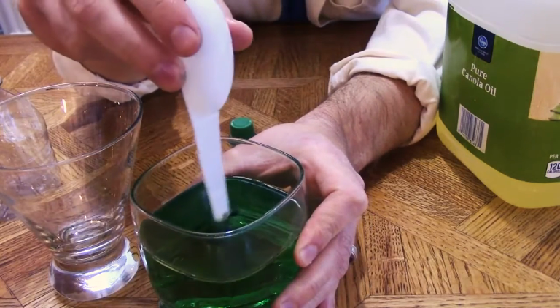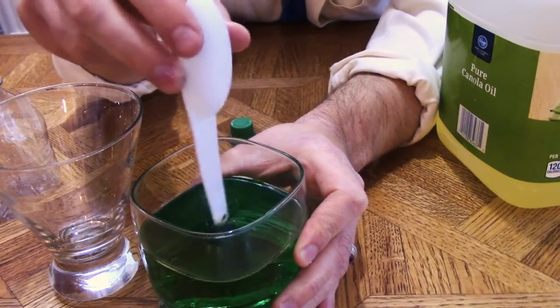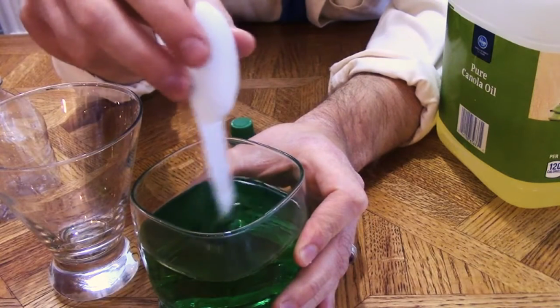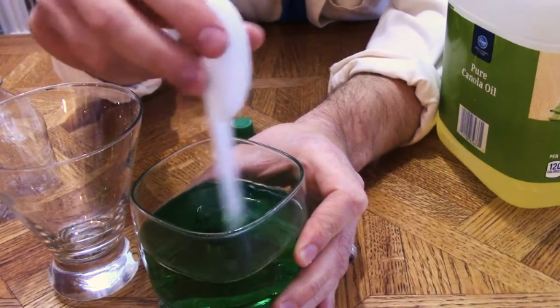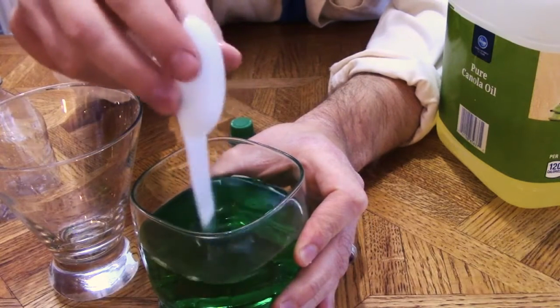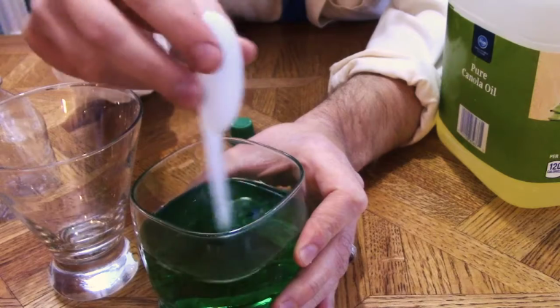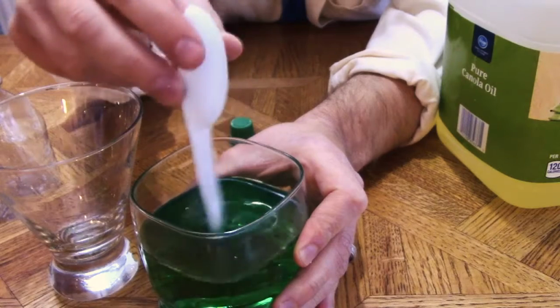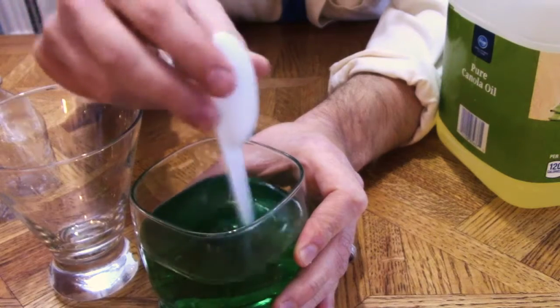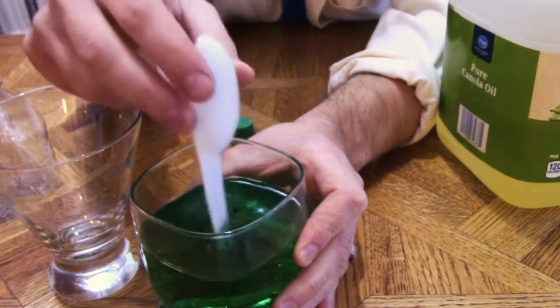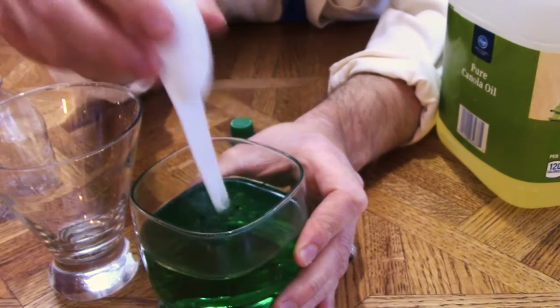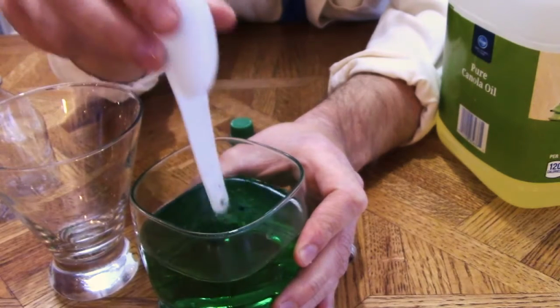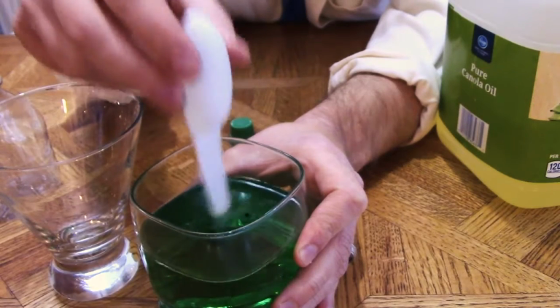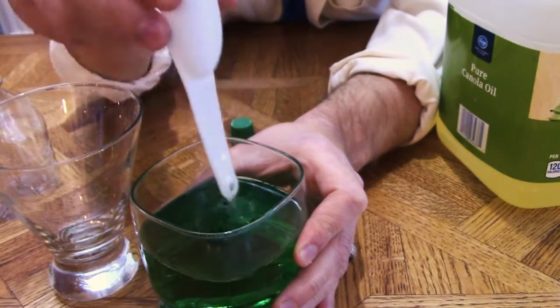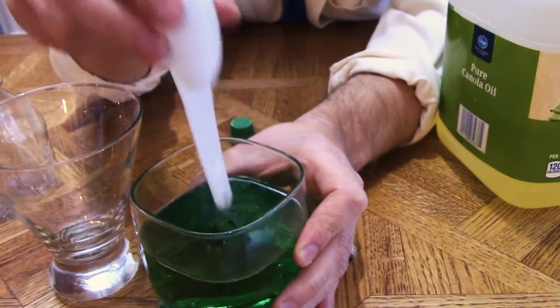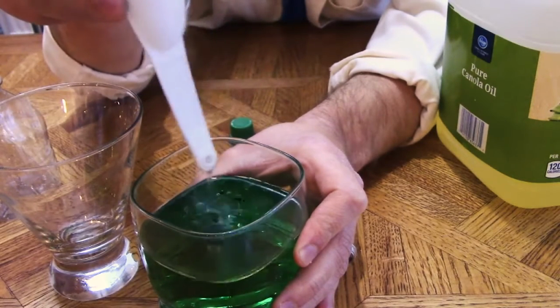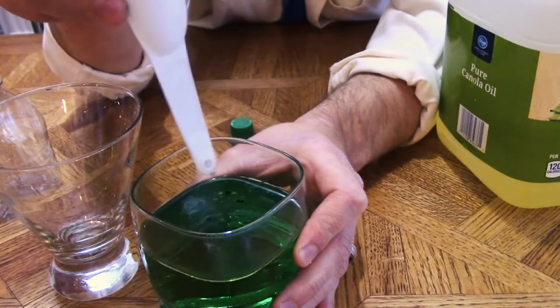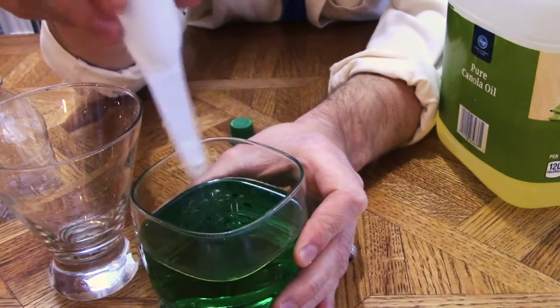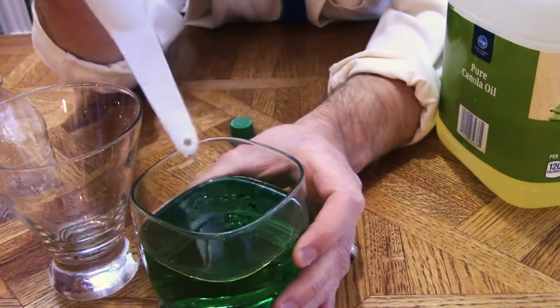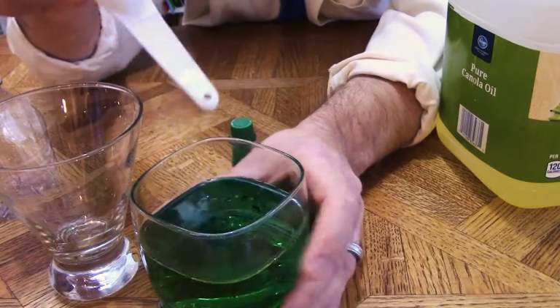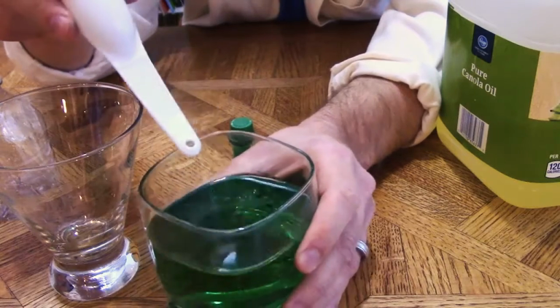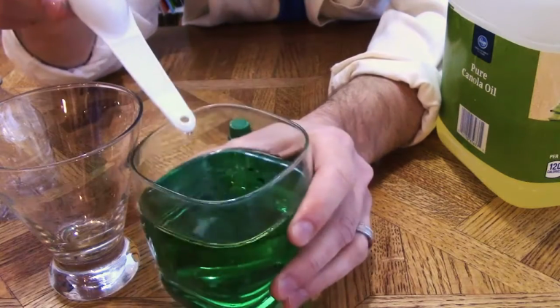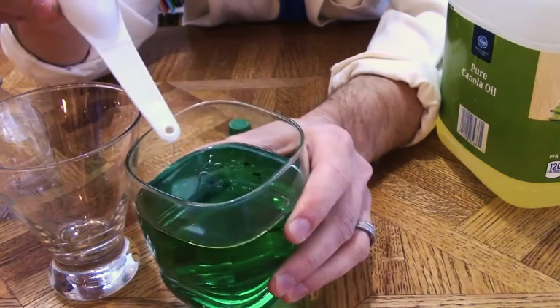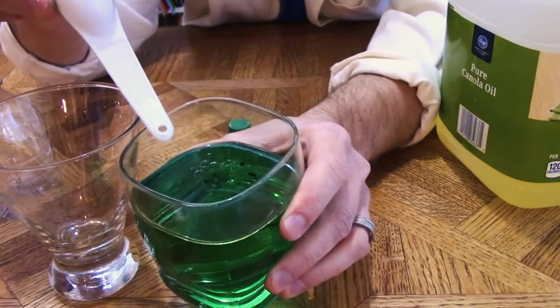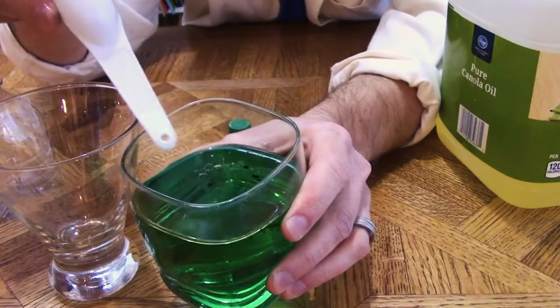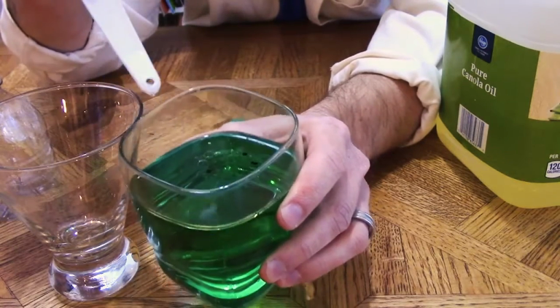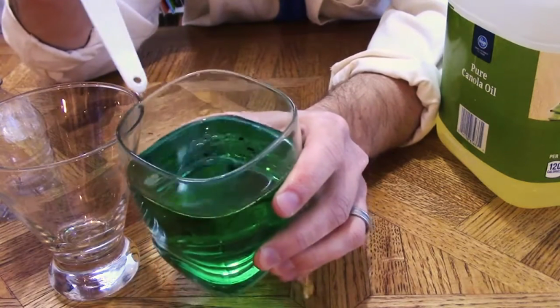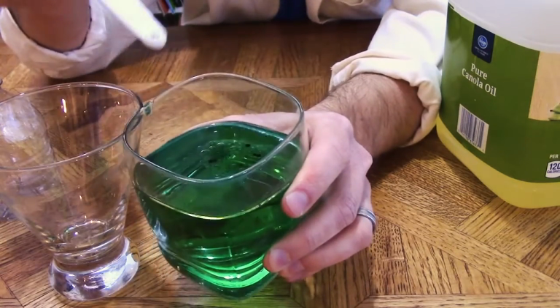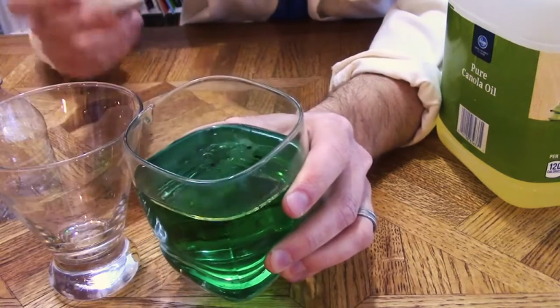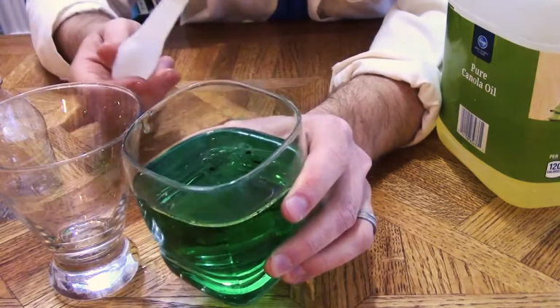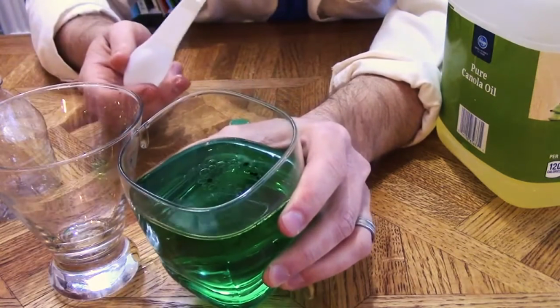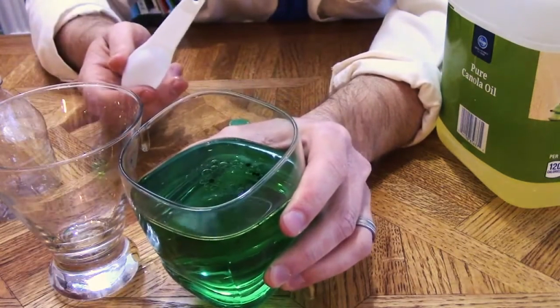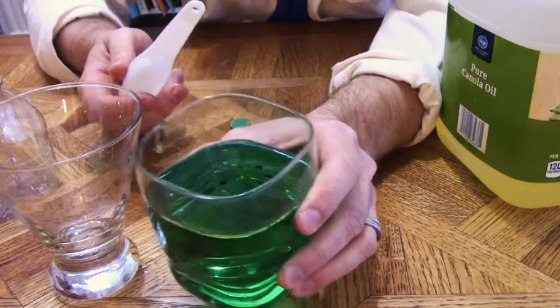Let's see if we can get those to mix with the water by agitation. Agitation is where we mix or add some energy to our solution. While I've managed to make a few bubbles and dissipate some of the food coloring, it's not mixed entirely.